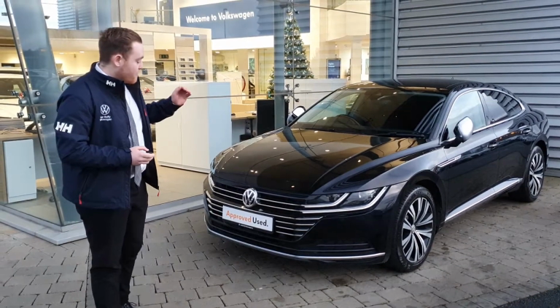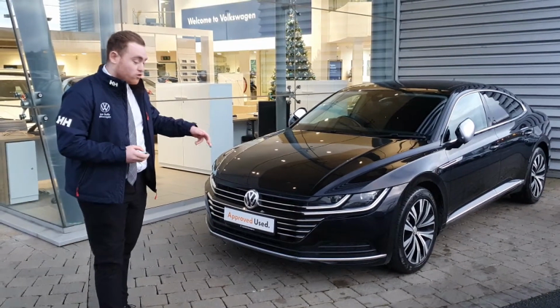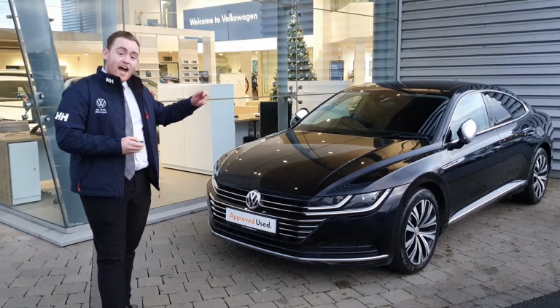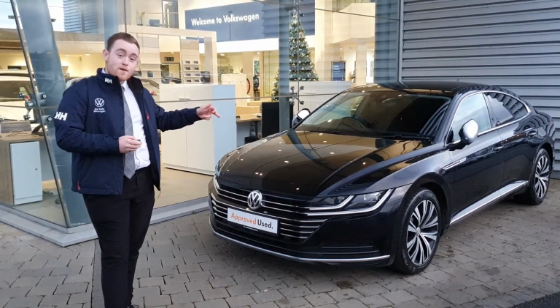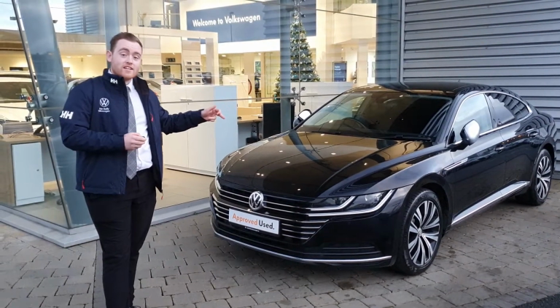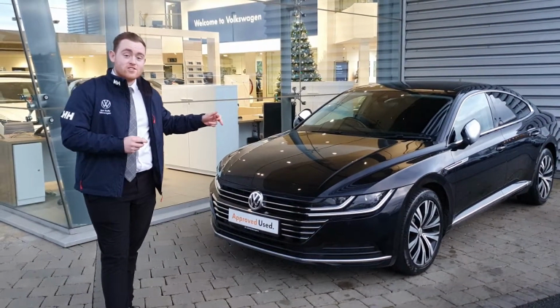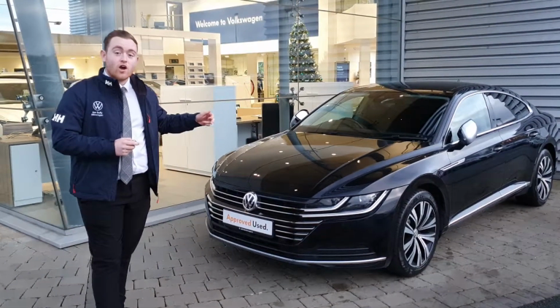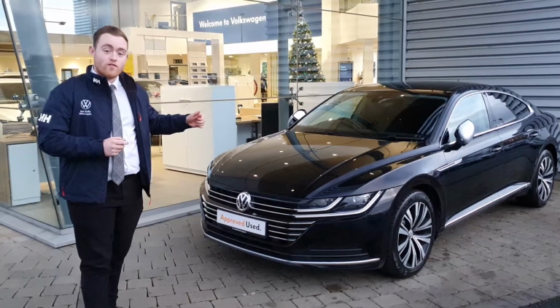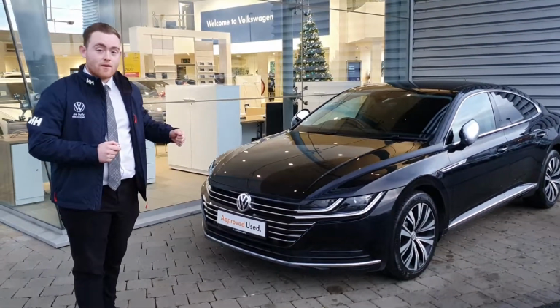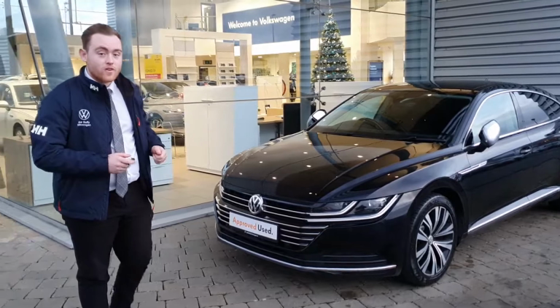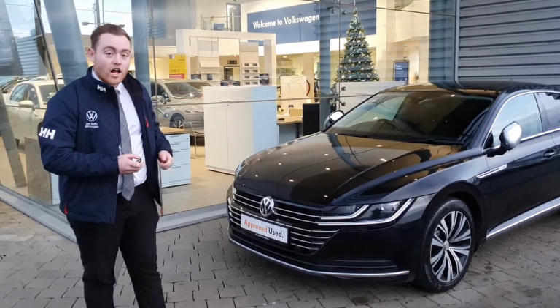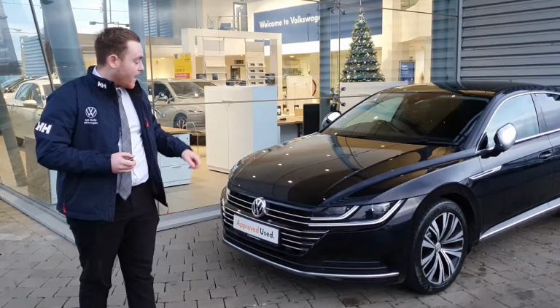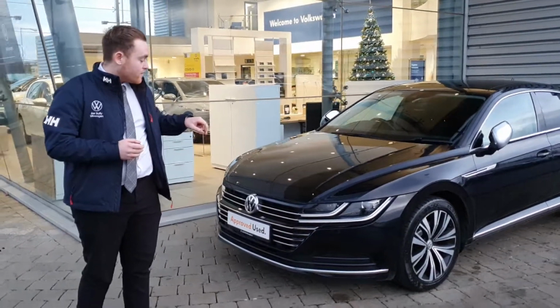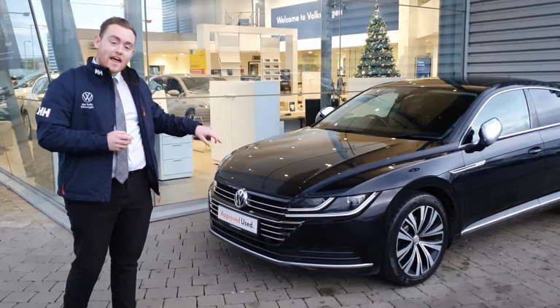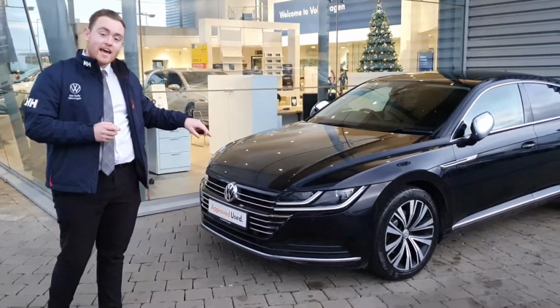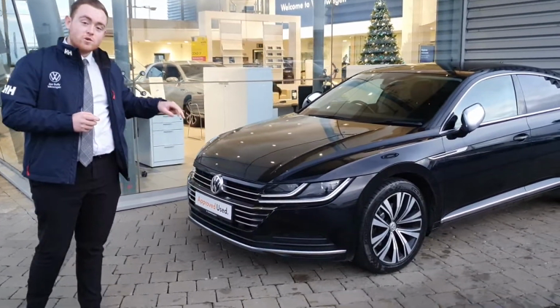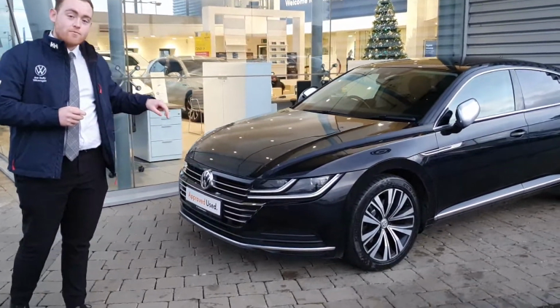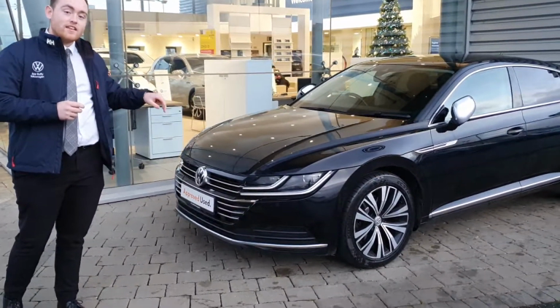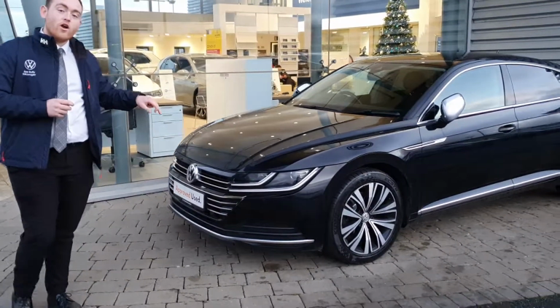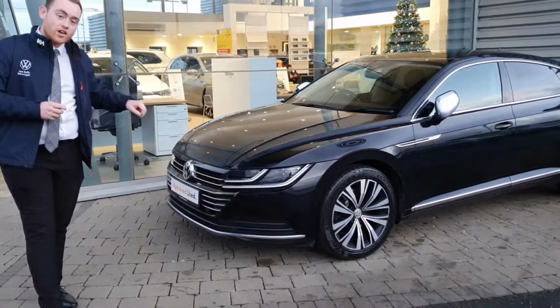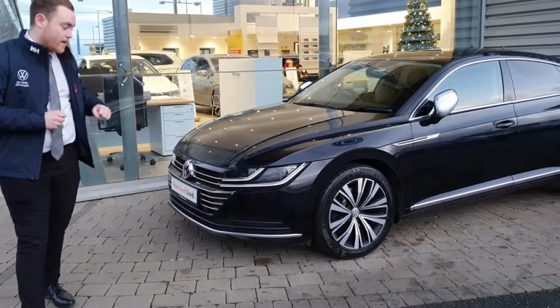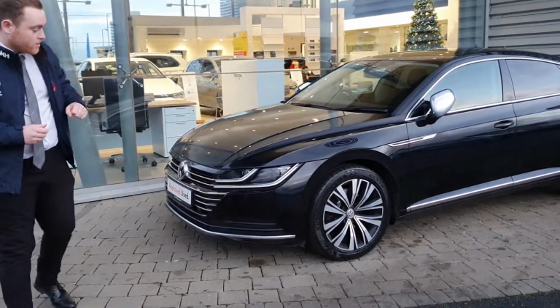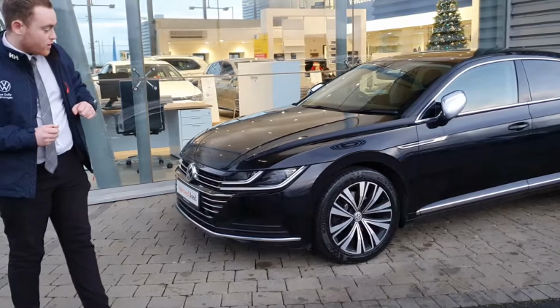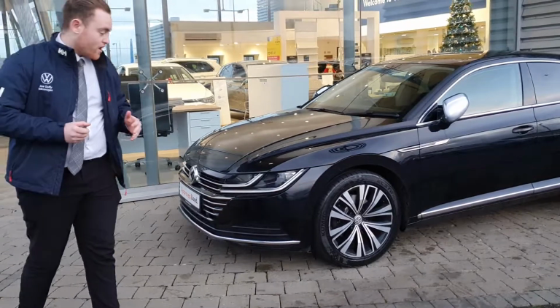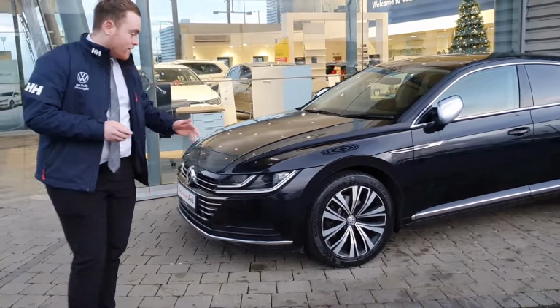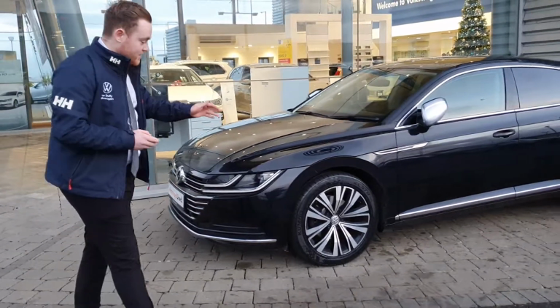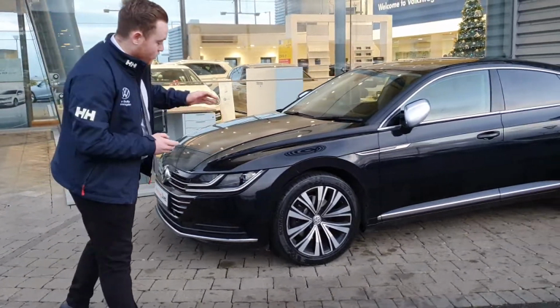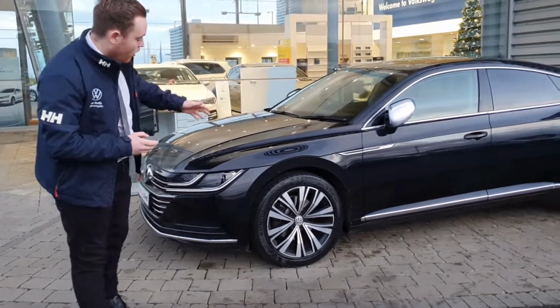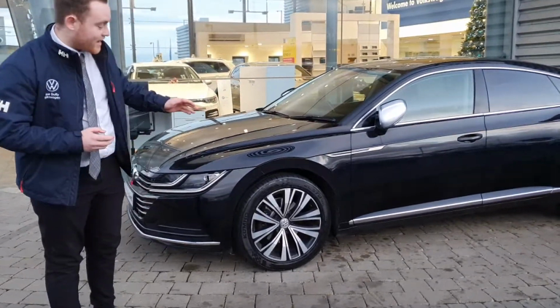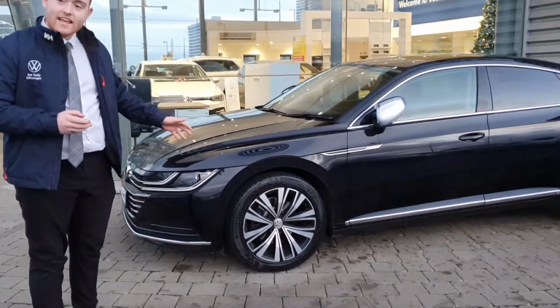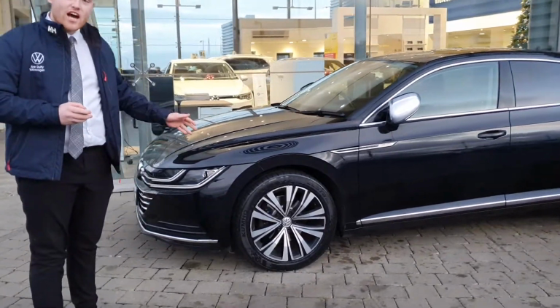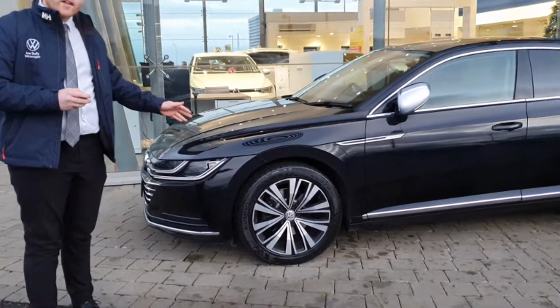You have front and rear parking sensors along with a reverse camera. Also you have LED headlights with separate daytime running lights as well. If you follow me around you can see you have the lovely upgraded 18 inch alloy wheels.